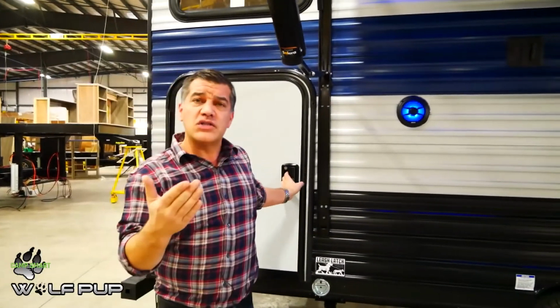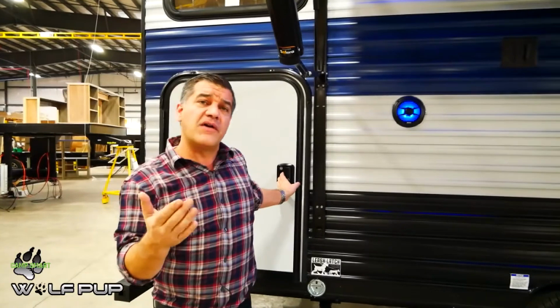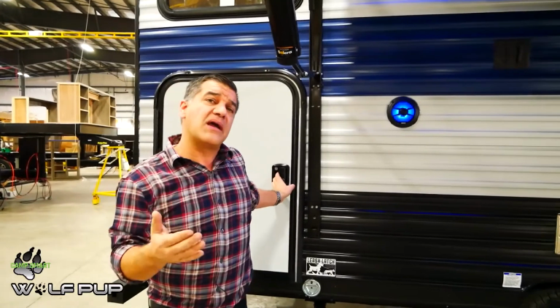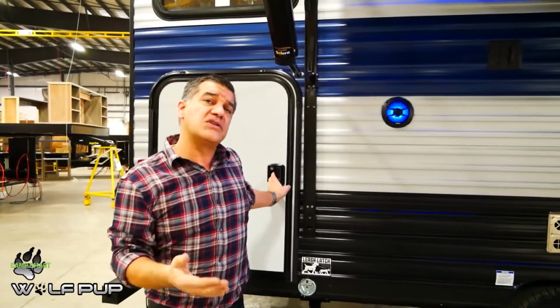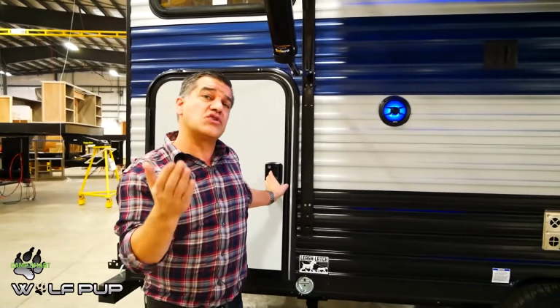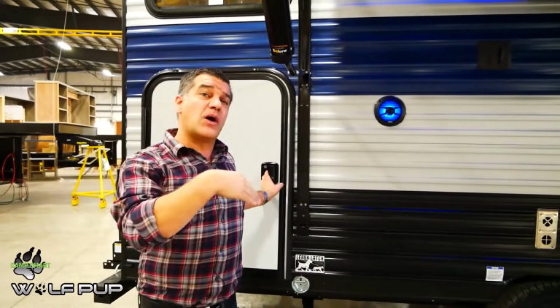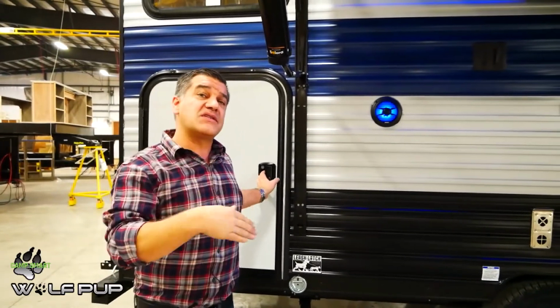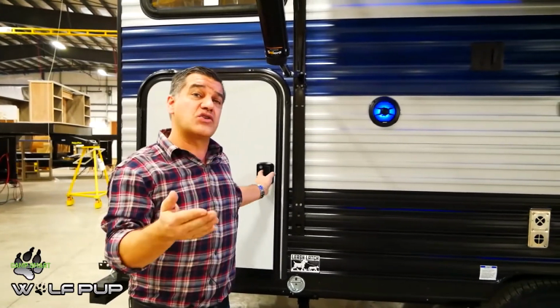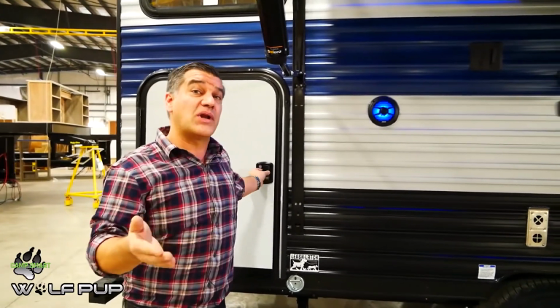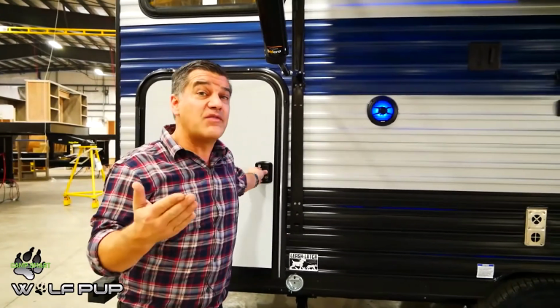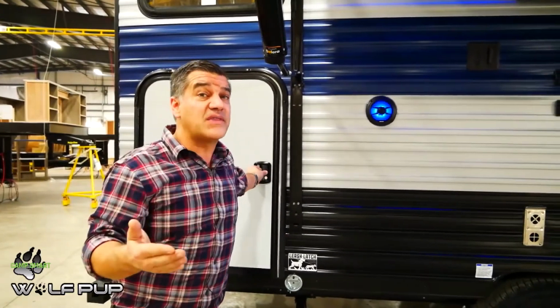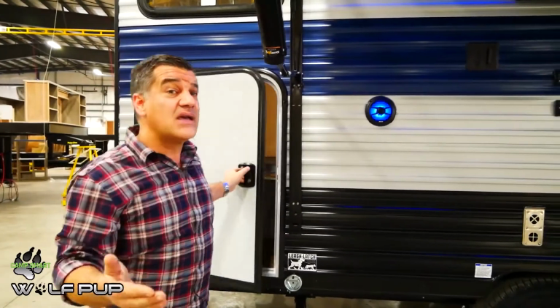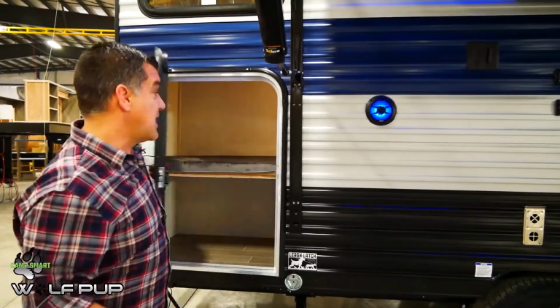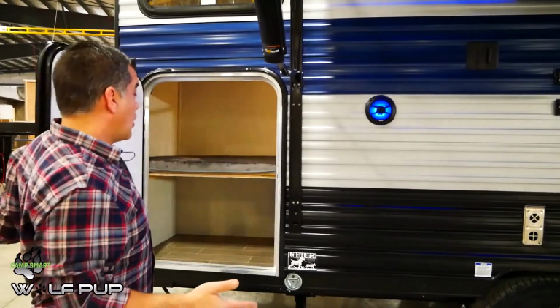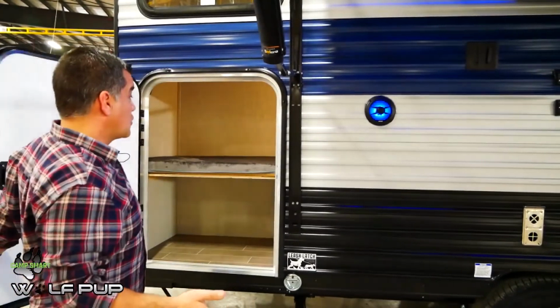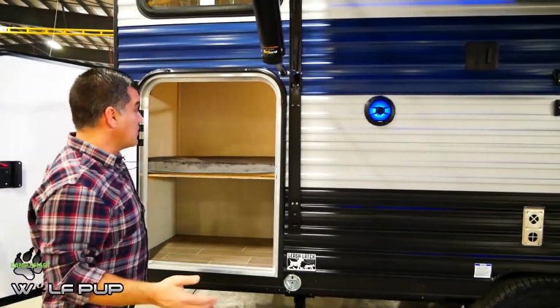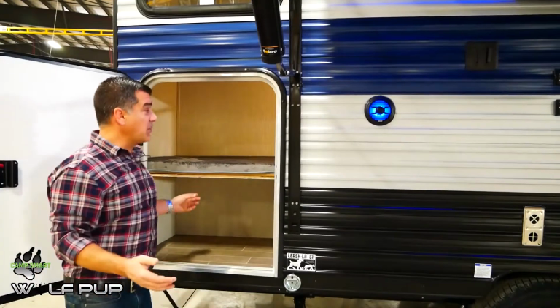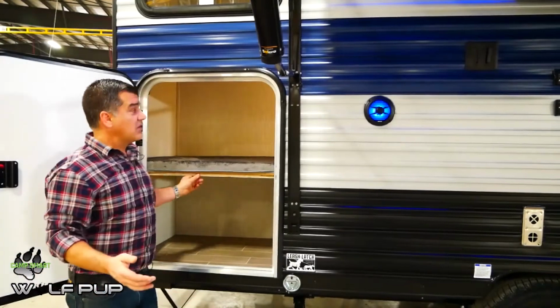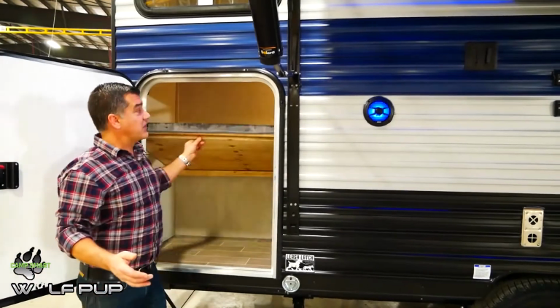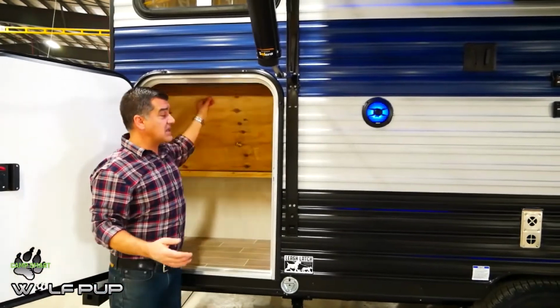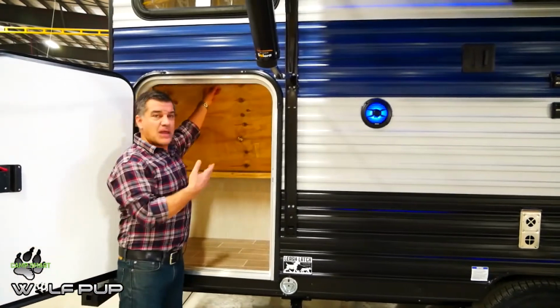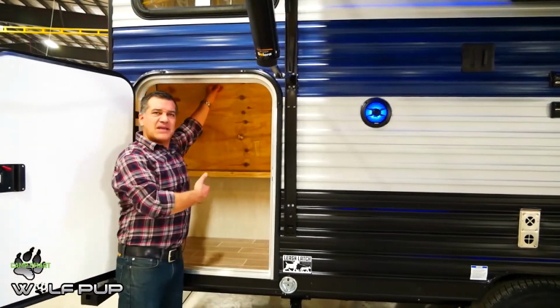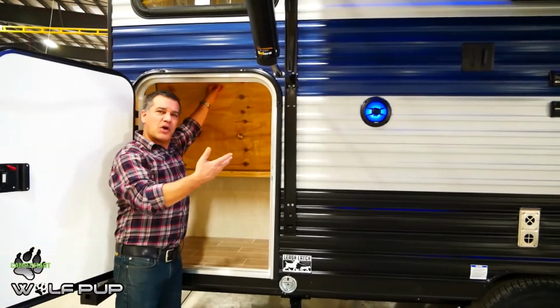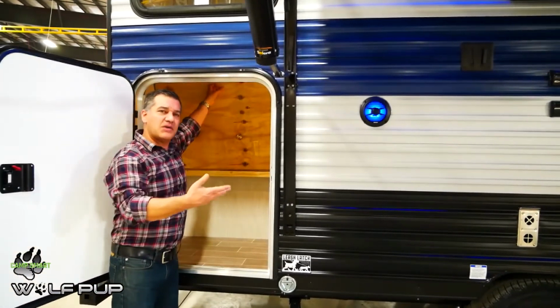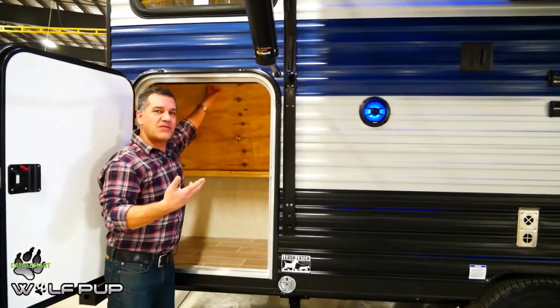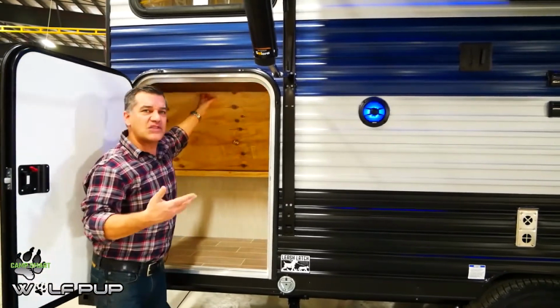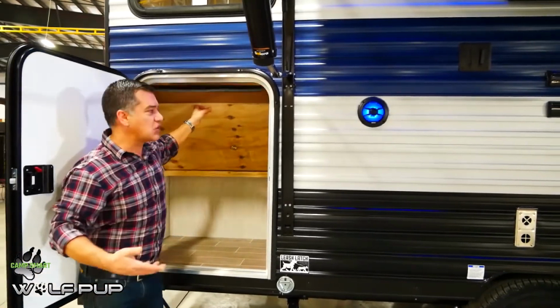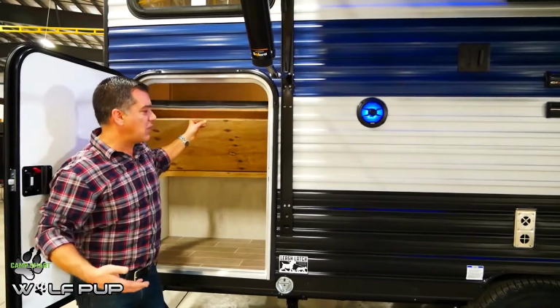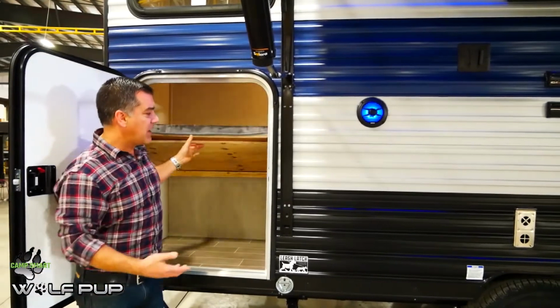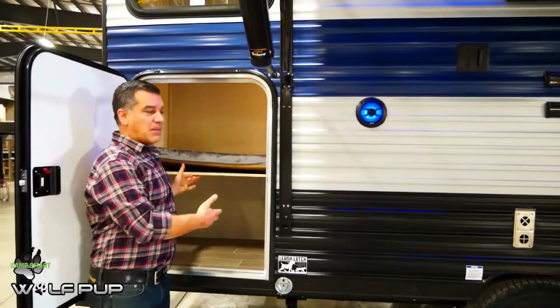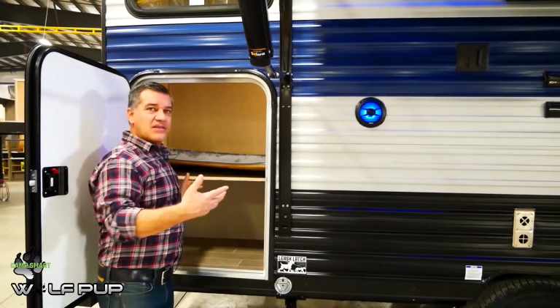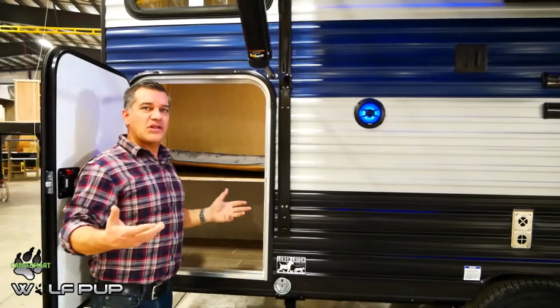One other feature that I love is their pack-and-place storage door. Usually you're going to find pack-and-place storage on the opposite side of the trailer. What I love about this is that our storage compartment for things like bikes and barbecues and everything that you want to travel with come out of the trailer.